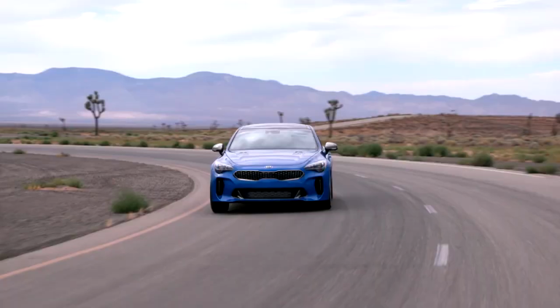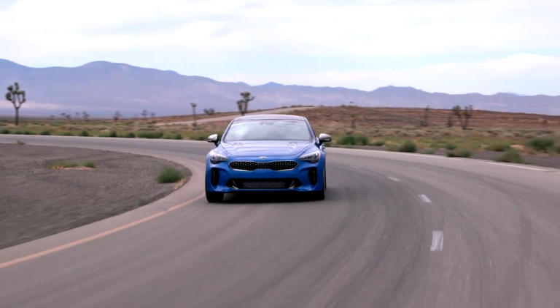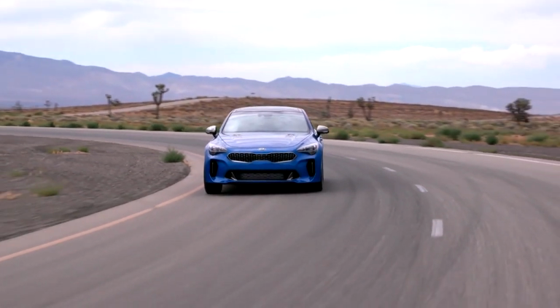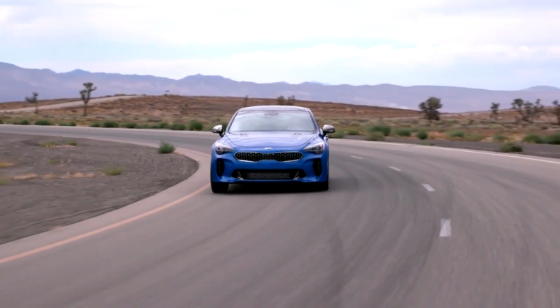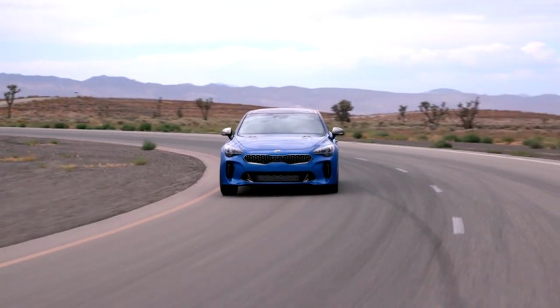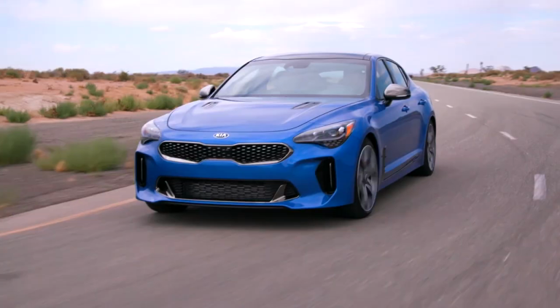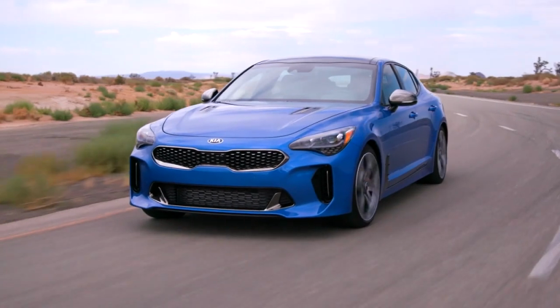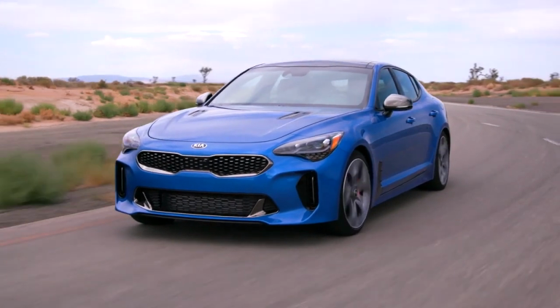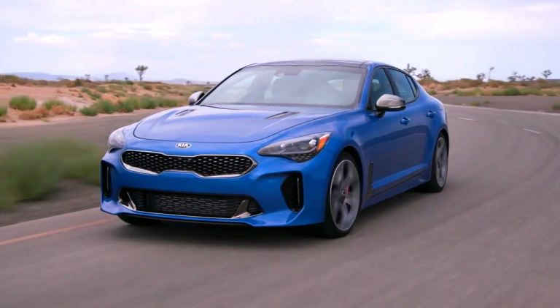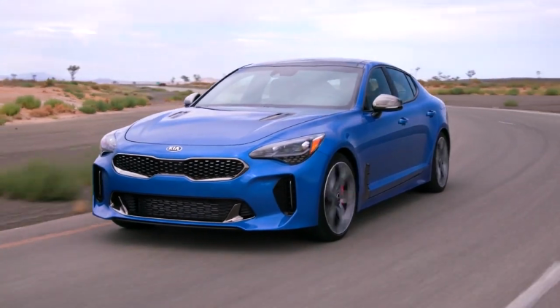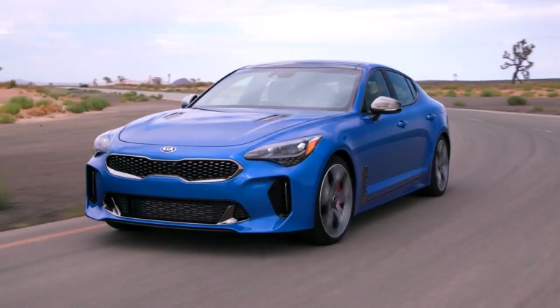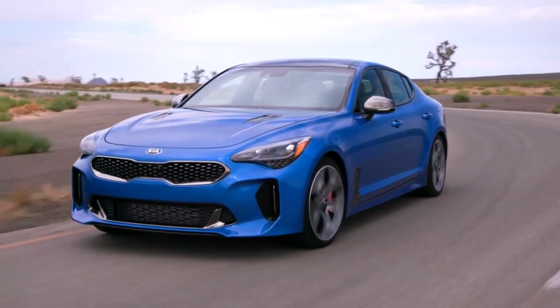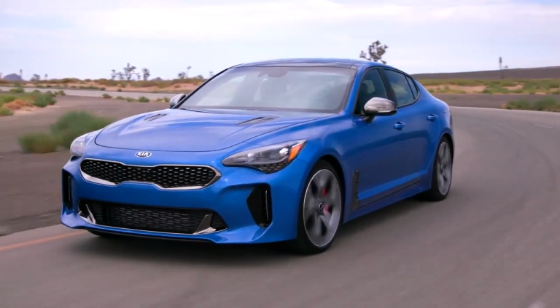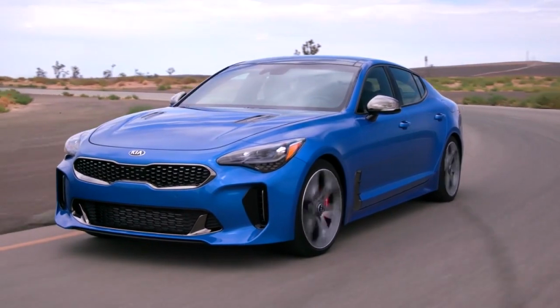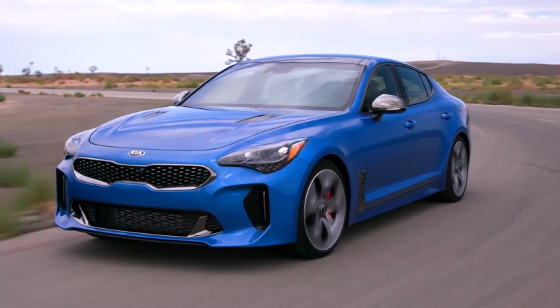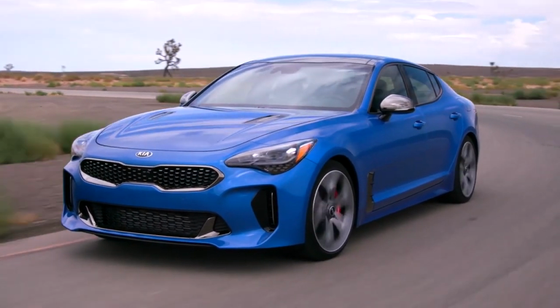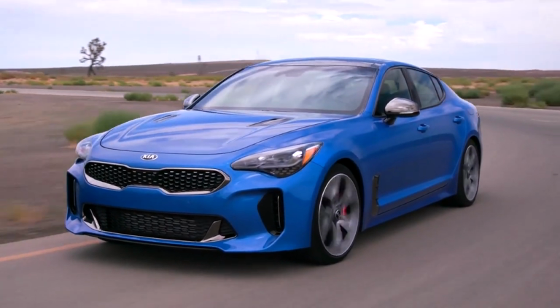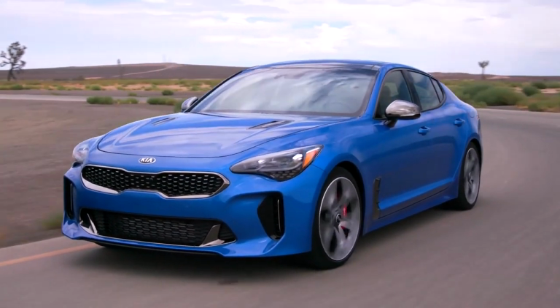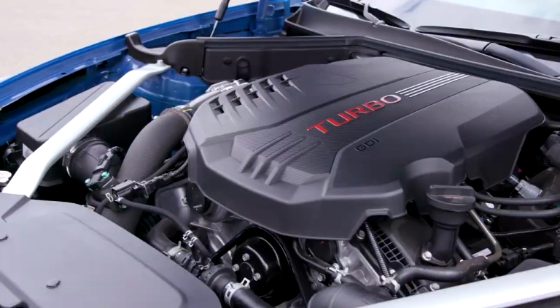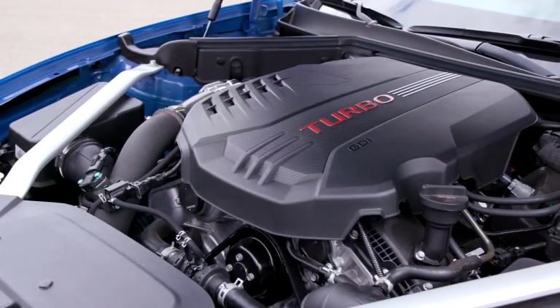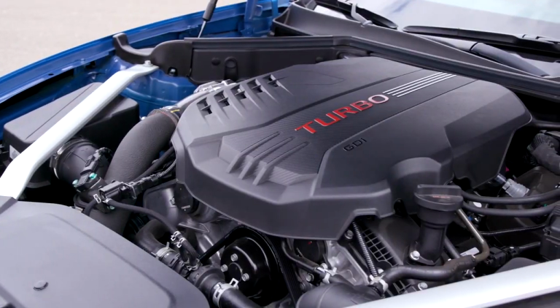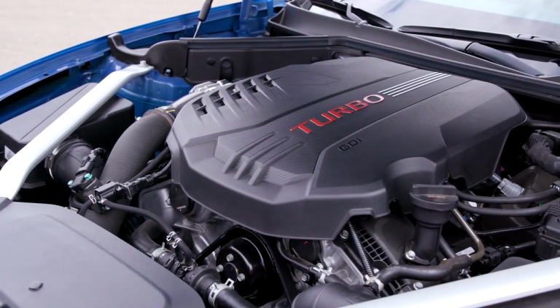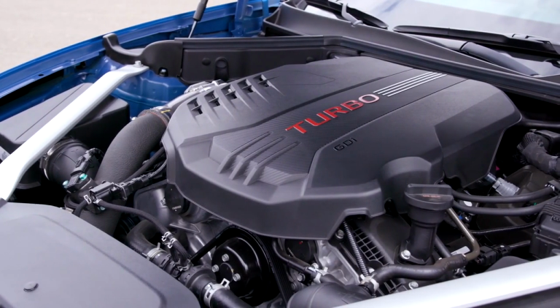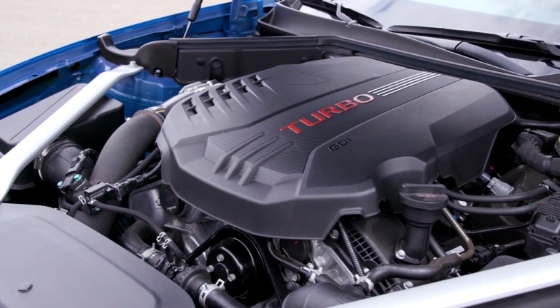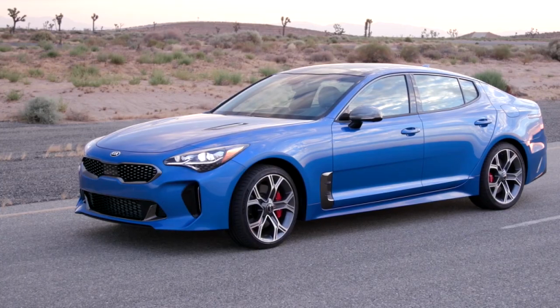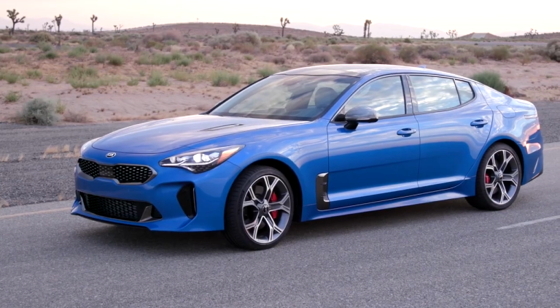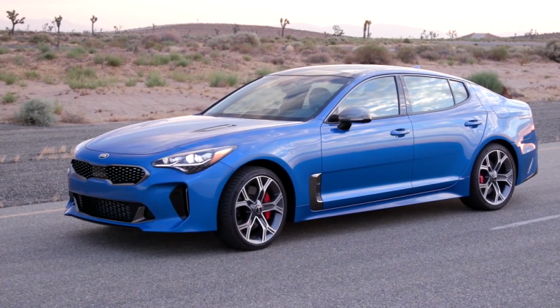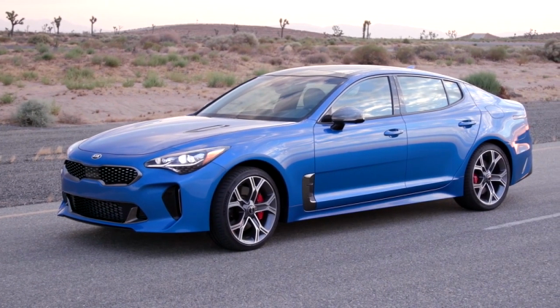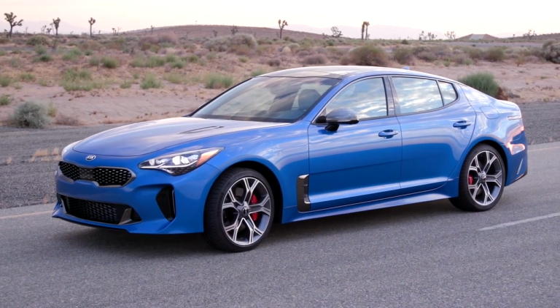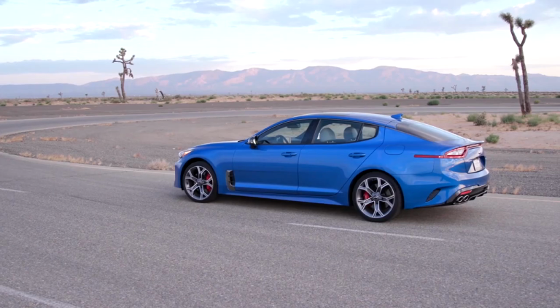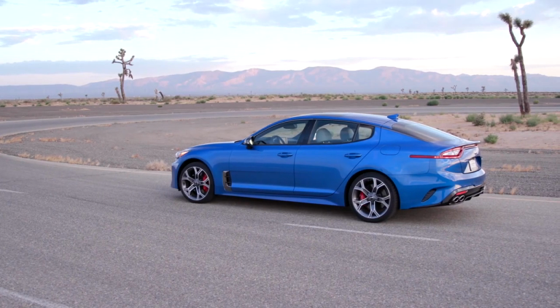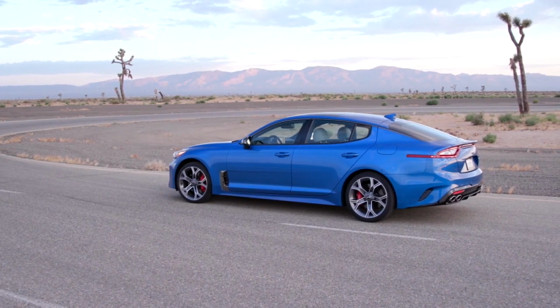The 2019 Kia Stinger GT, a sports sedan with a sleek design, advanced features, and a powerful drive is now available. Comparable to other sports cars, the Kia Stinger GT can go from 0 to 60 mph in 4.7 seconds.